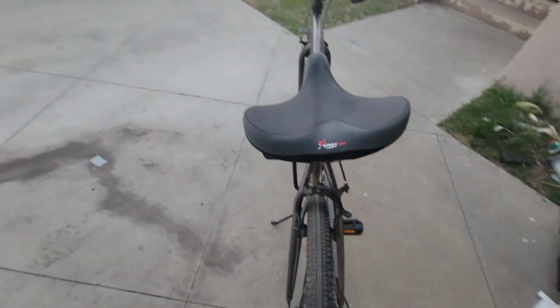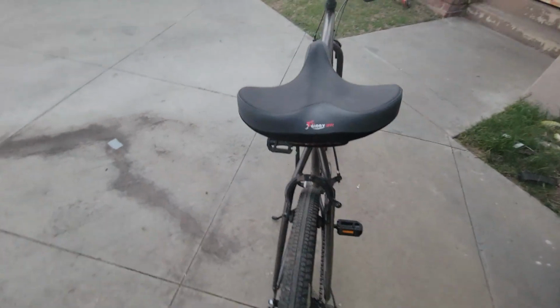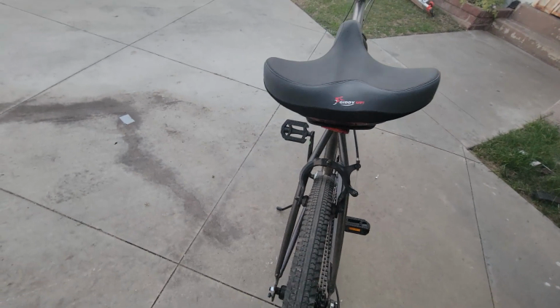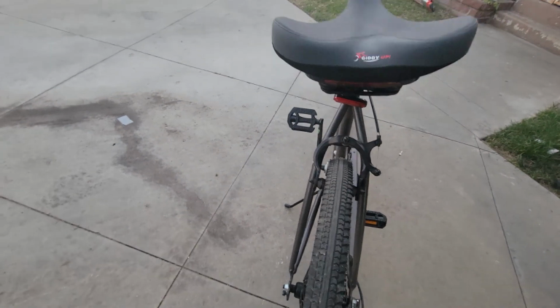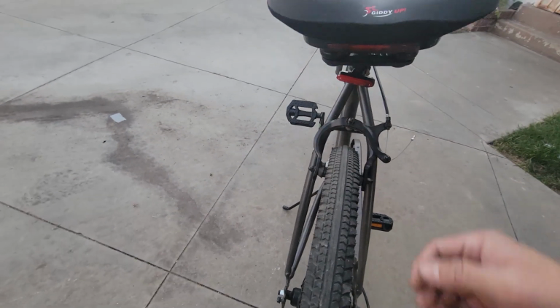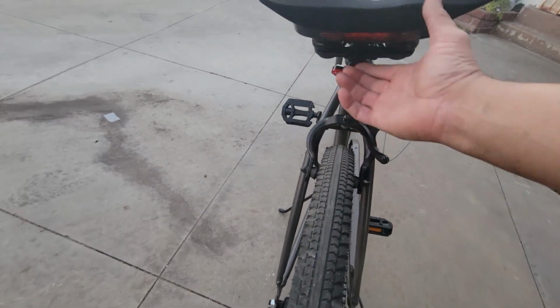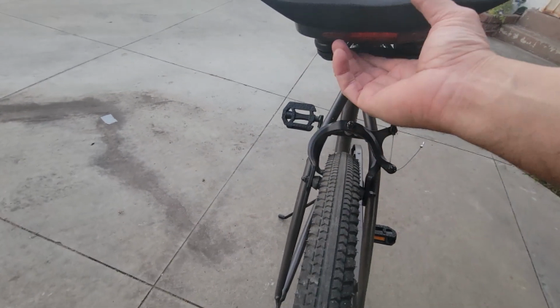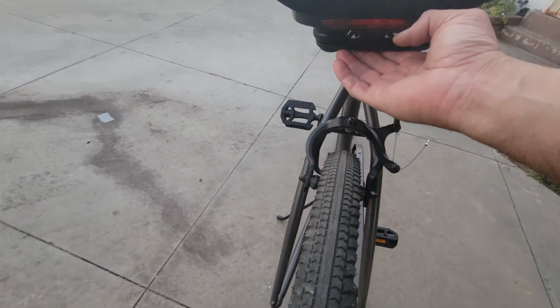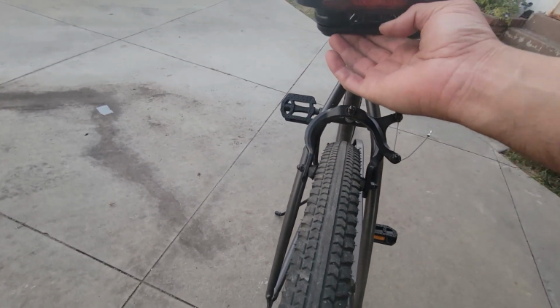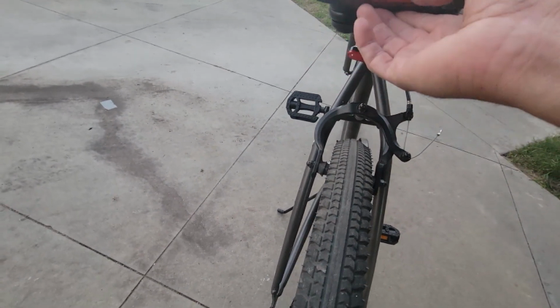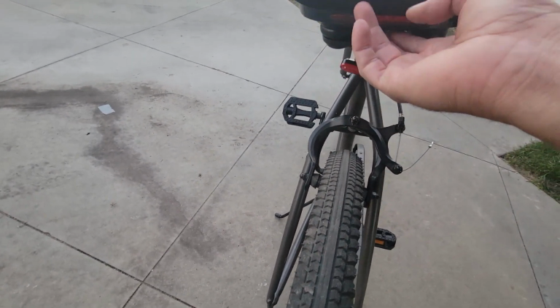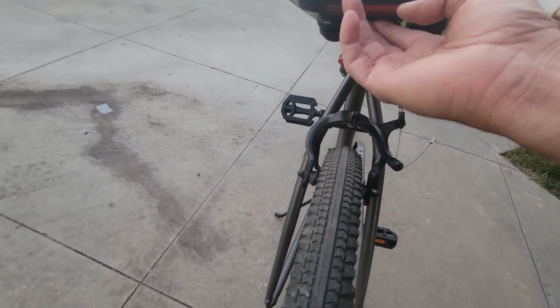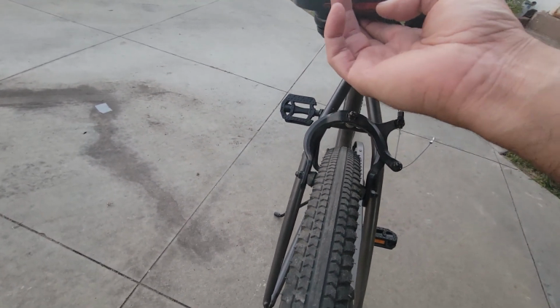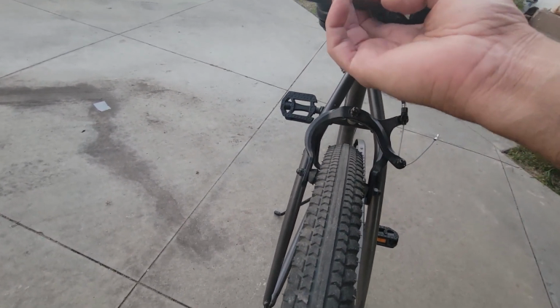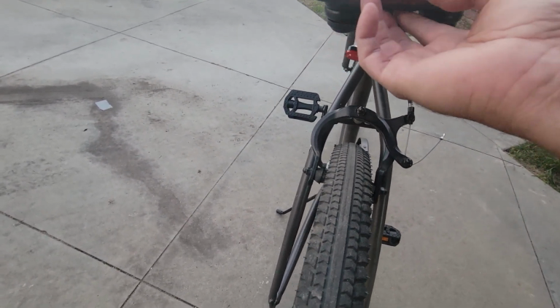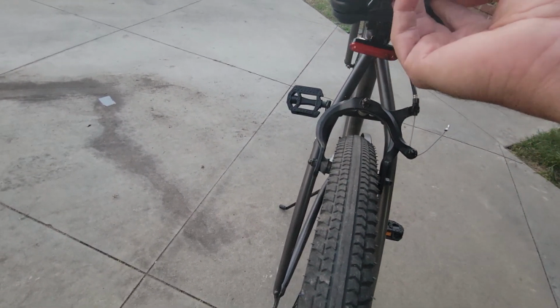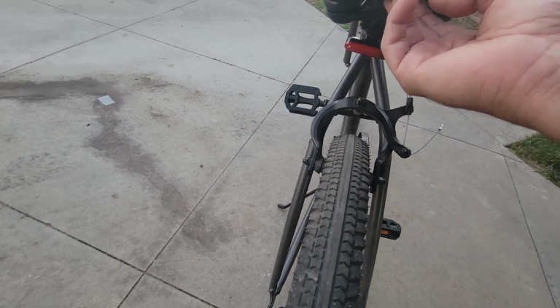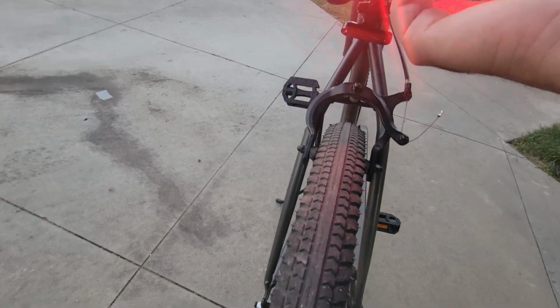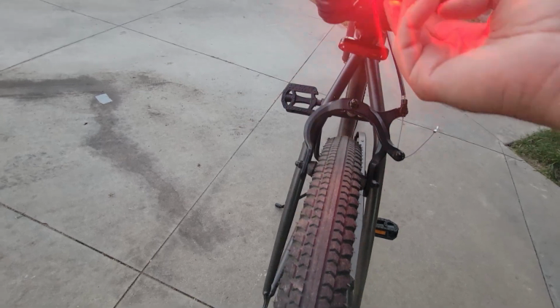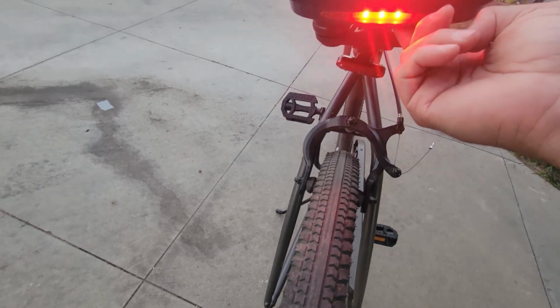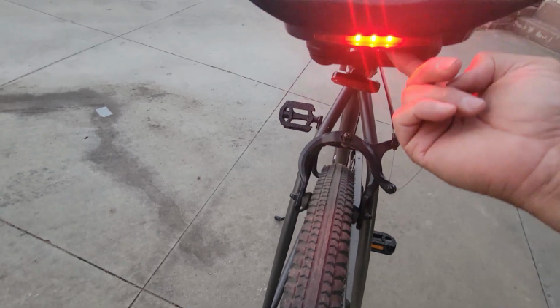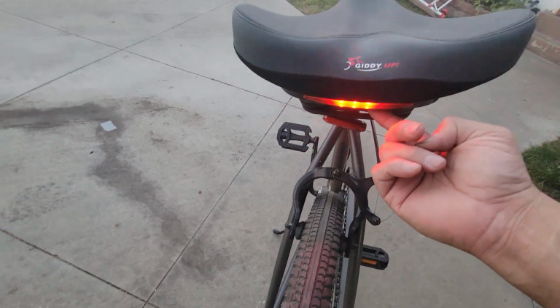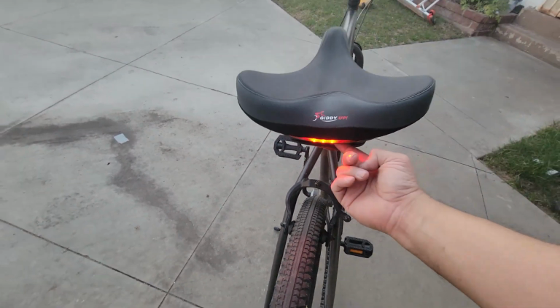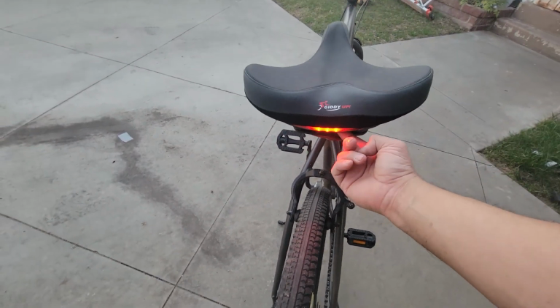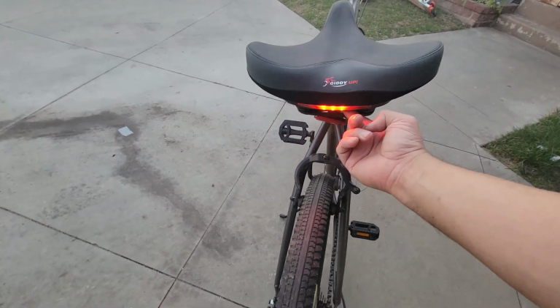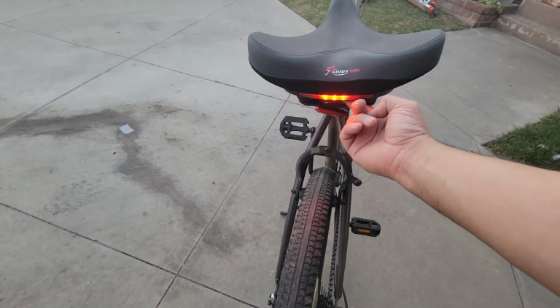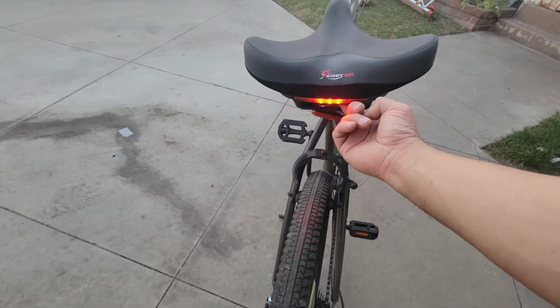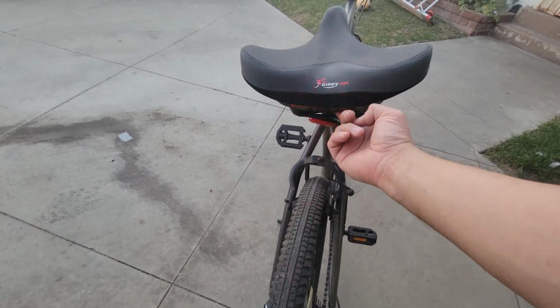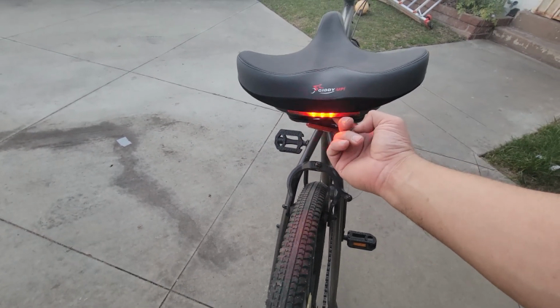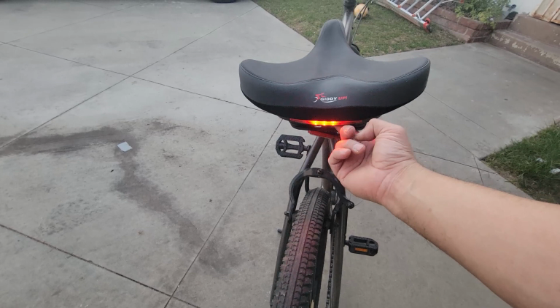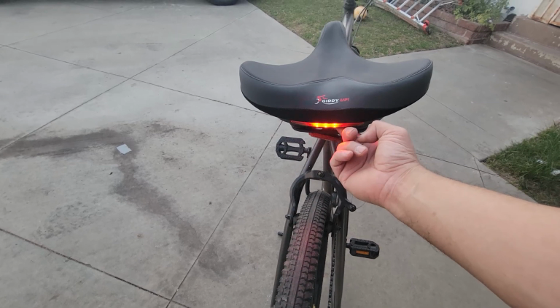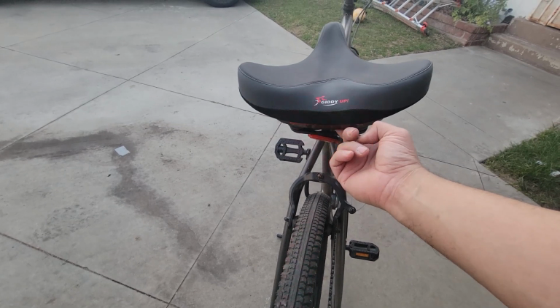You just turn it on underneath — it's right somewhere around here. There we go — flashing lights.